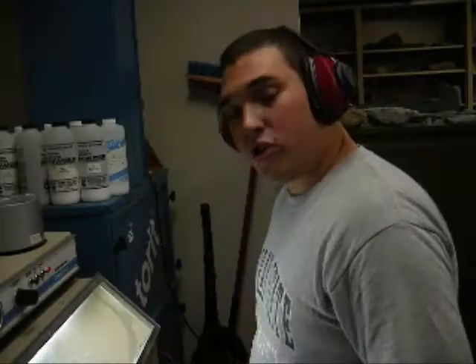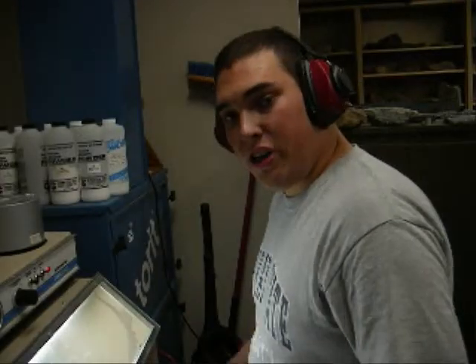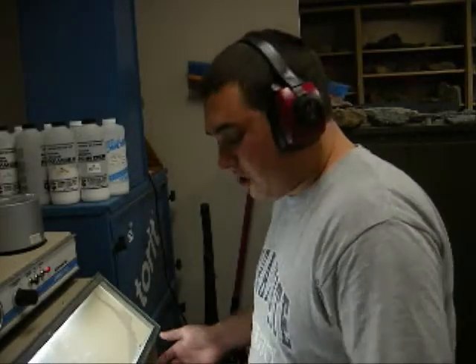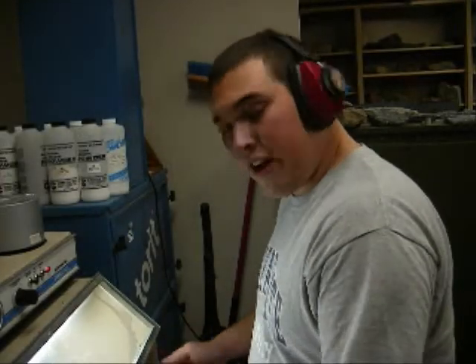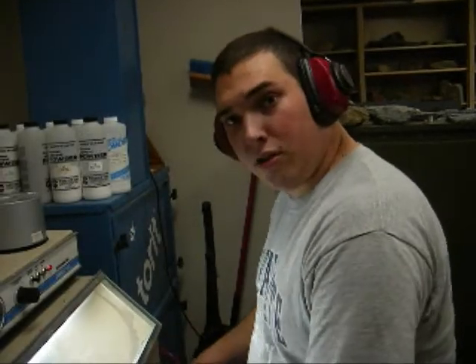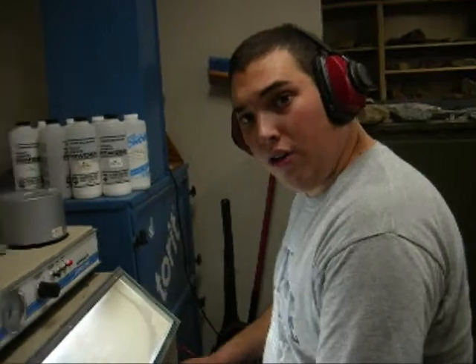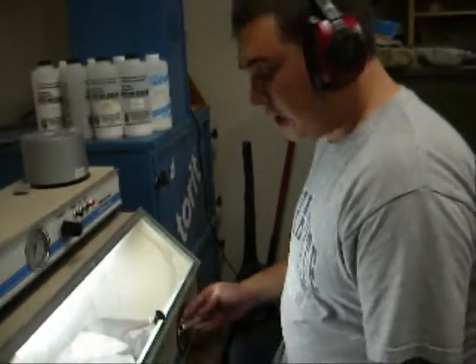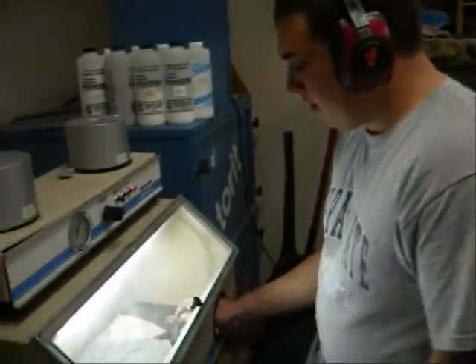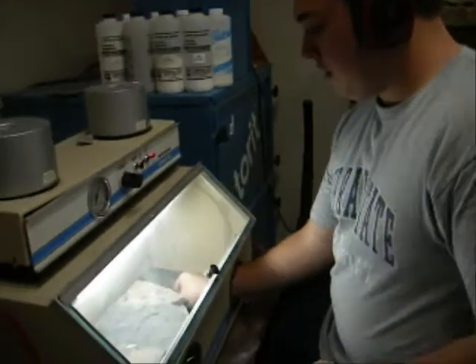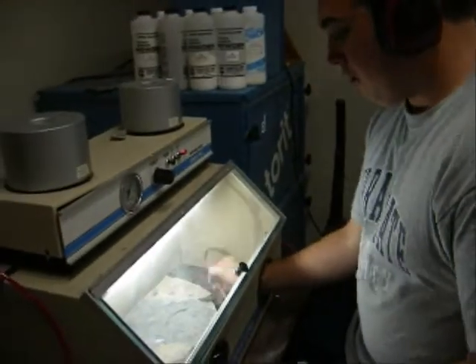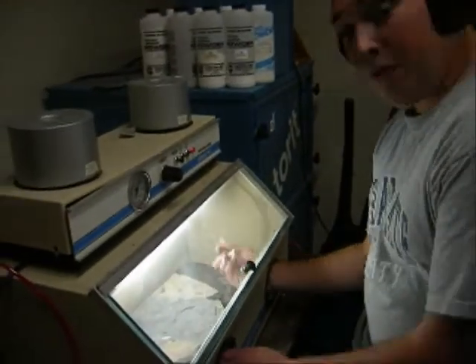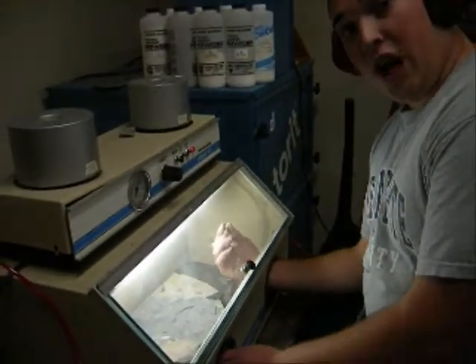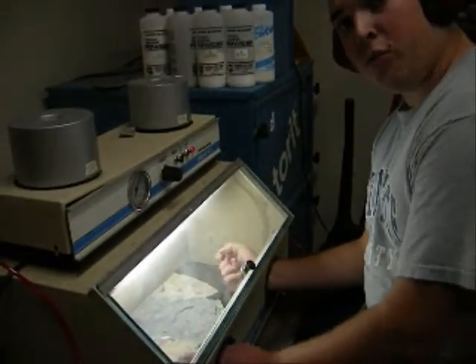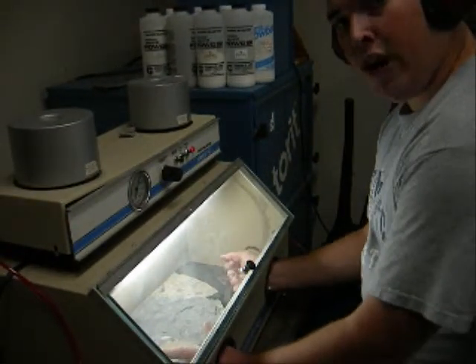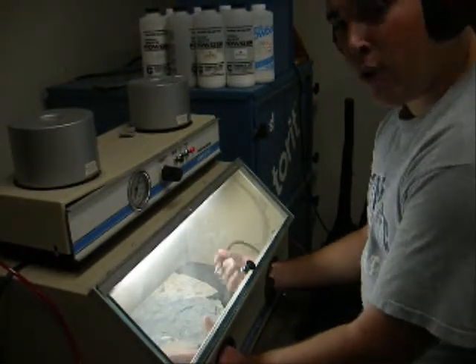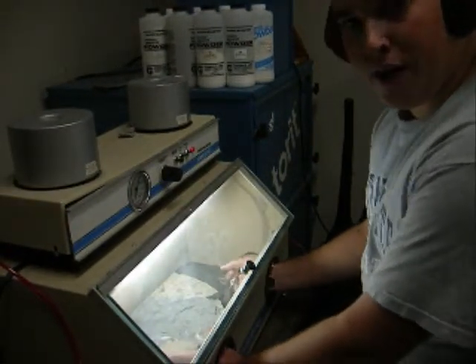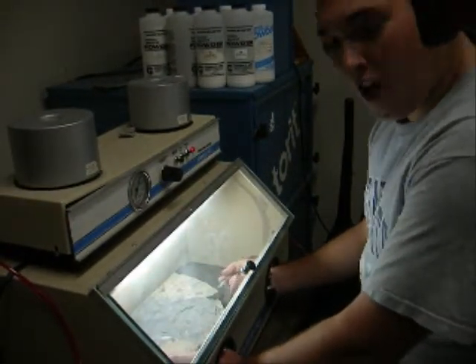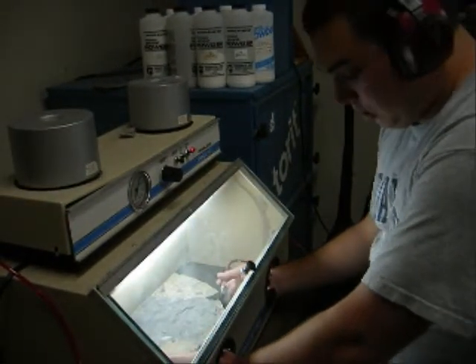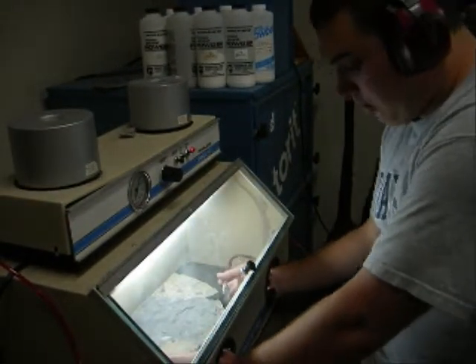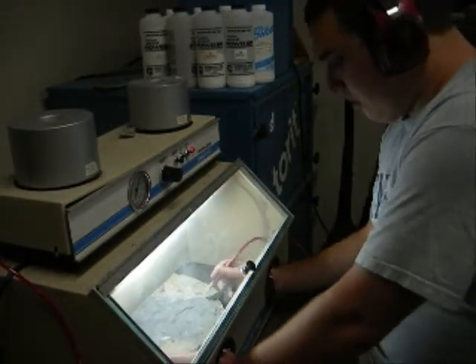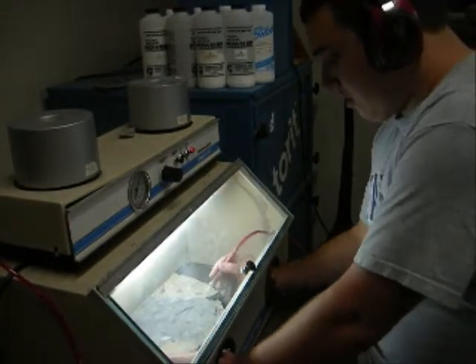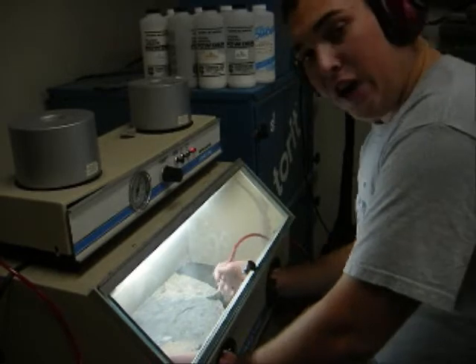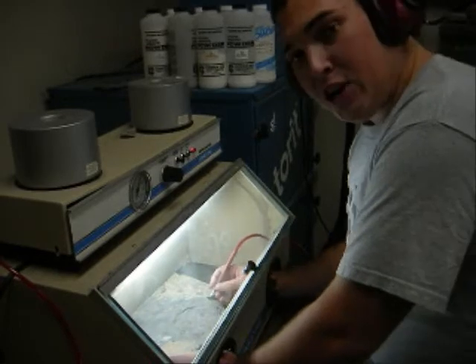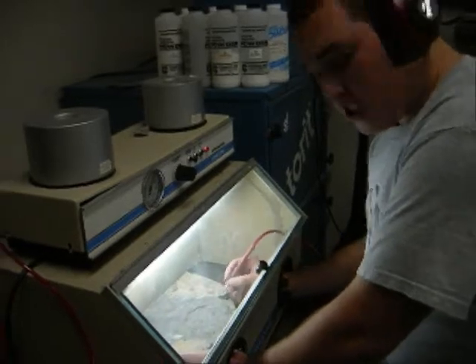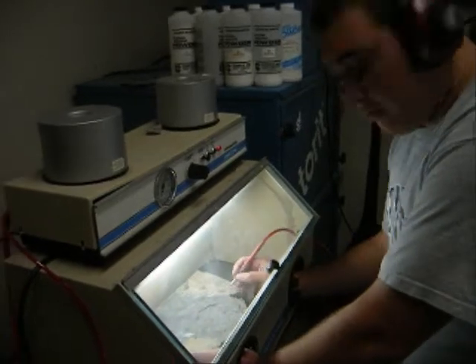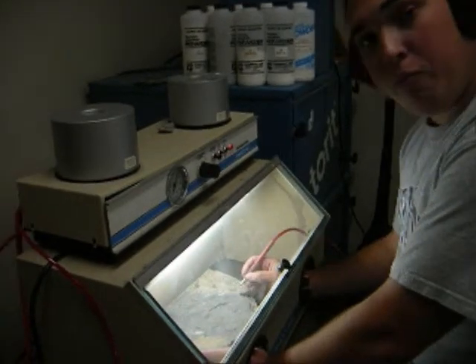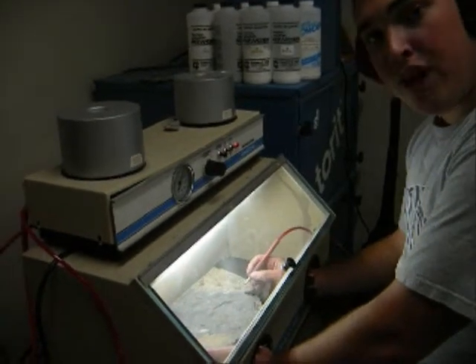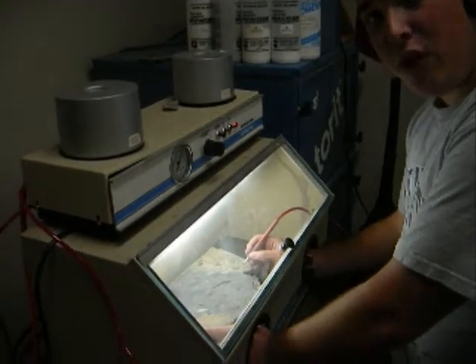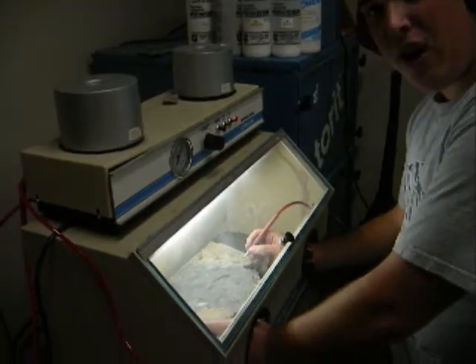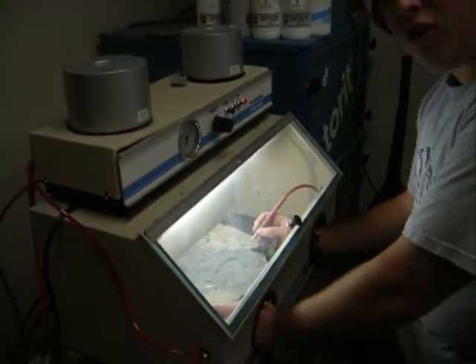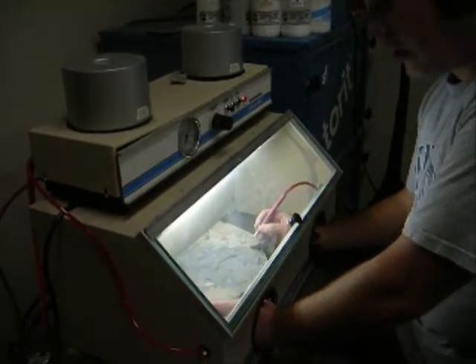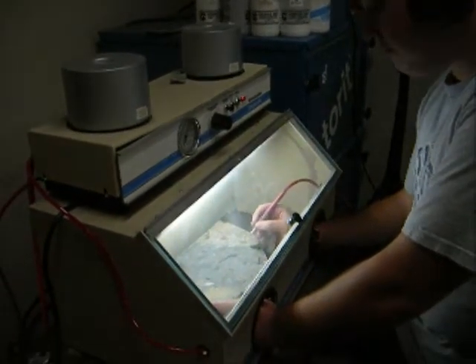Once you're ready, just stick your hands through the holes here. Pick up the nozzle with one hand, whichever hand is comfortable. Point it at your specimen and press the foot pedal and start working.